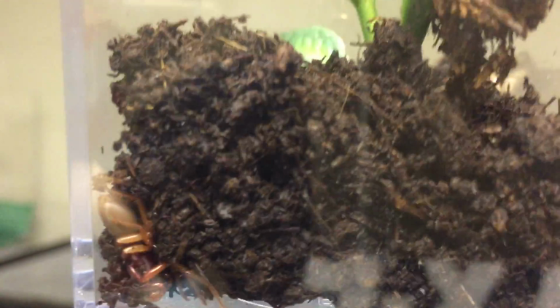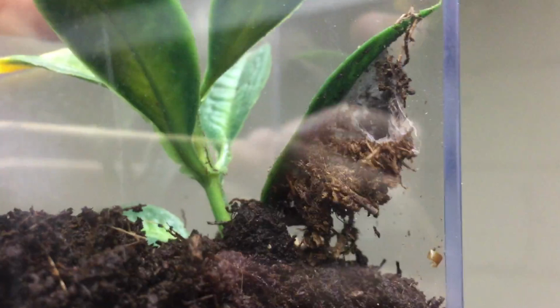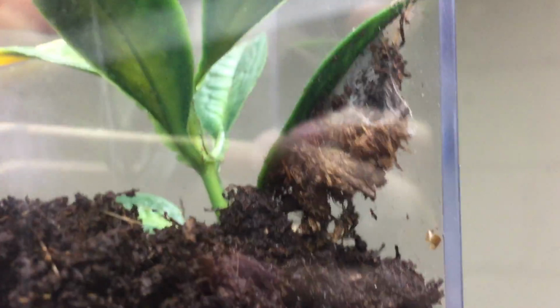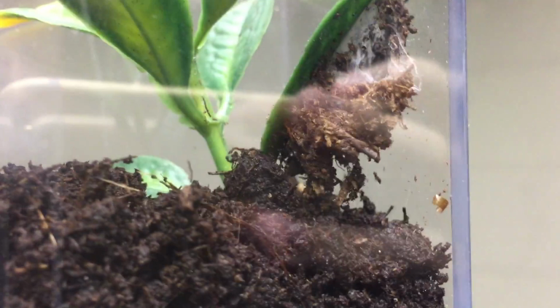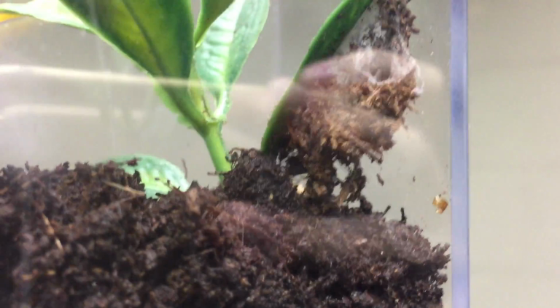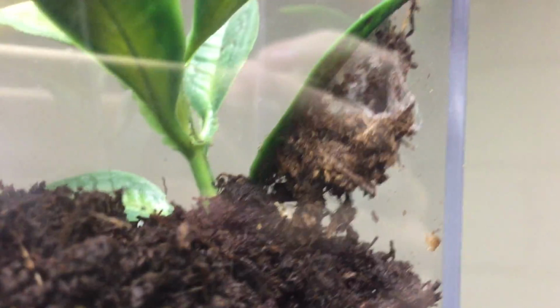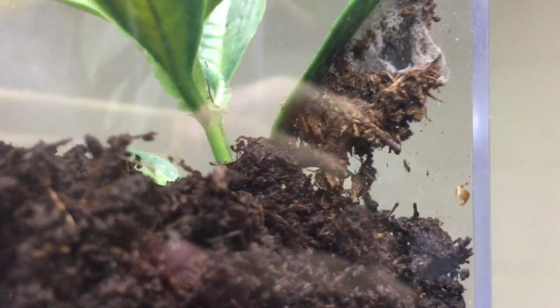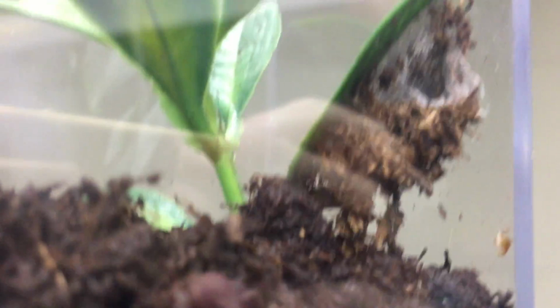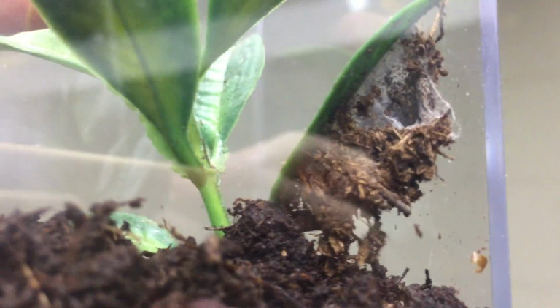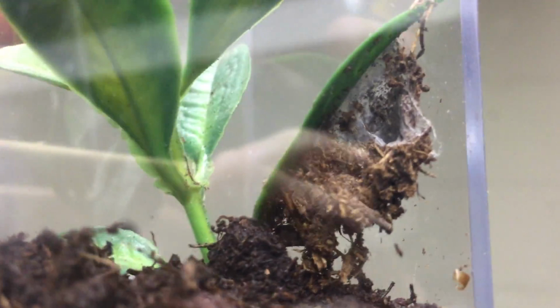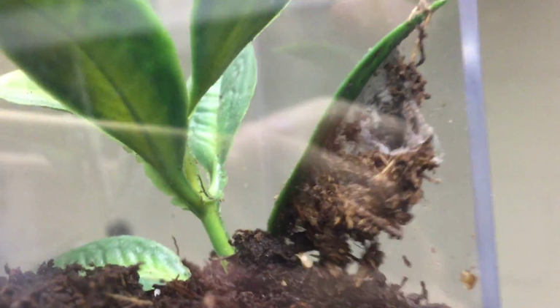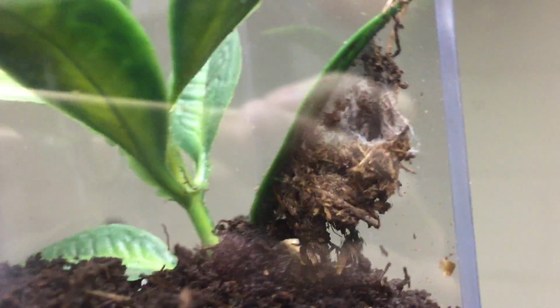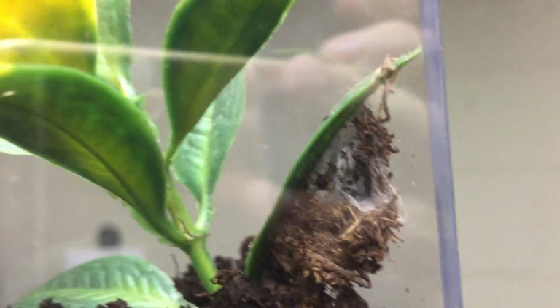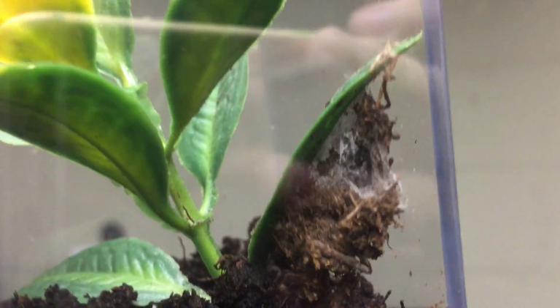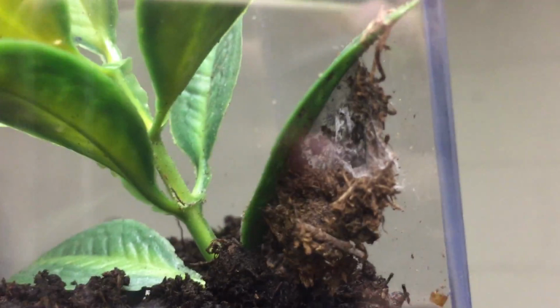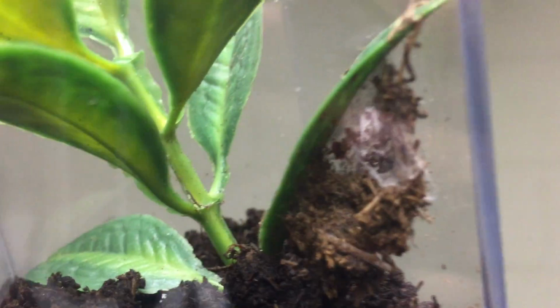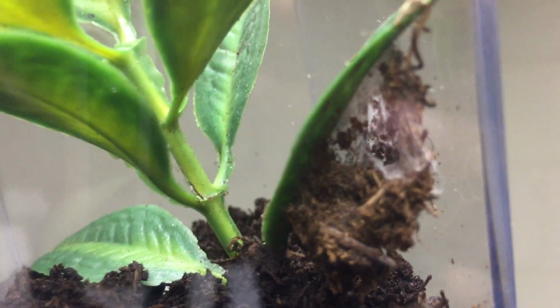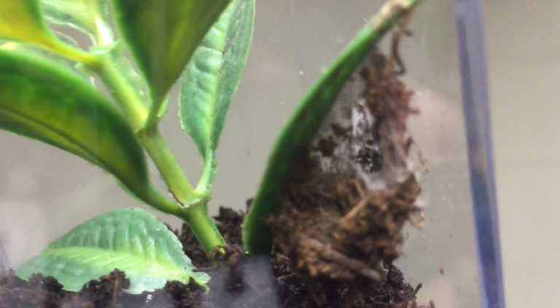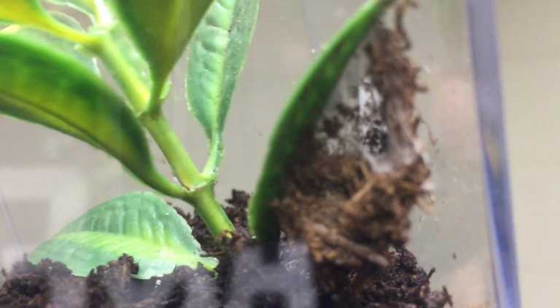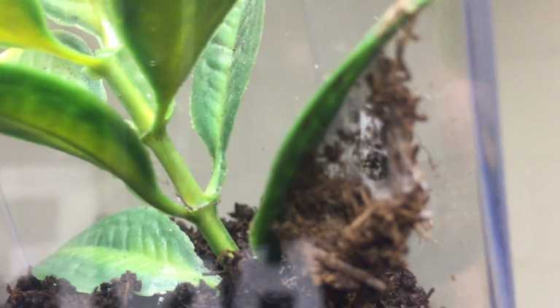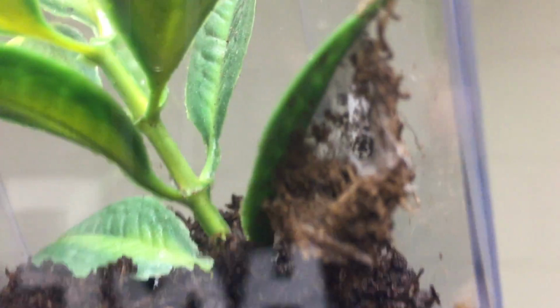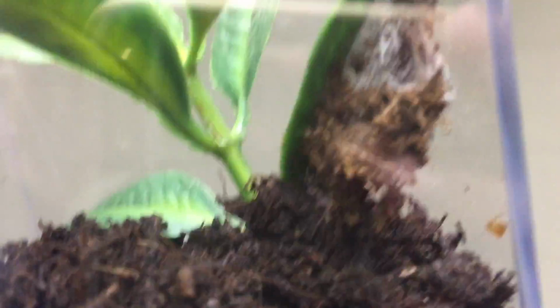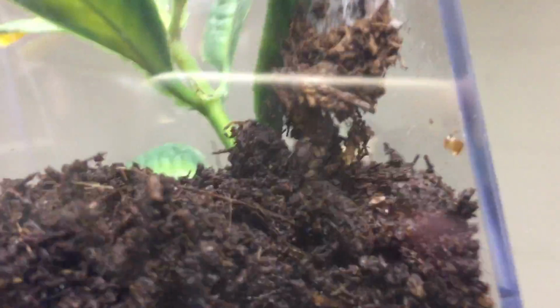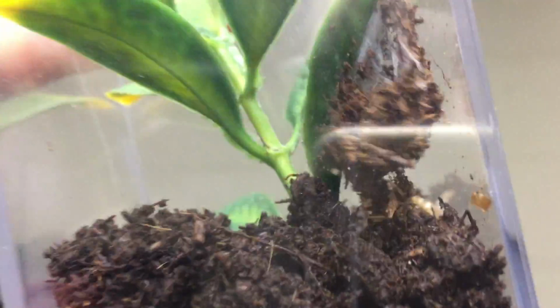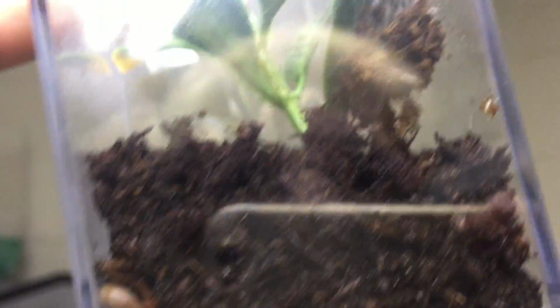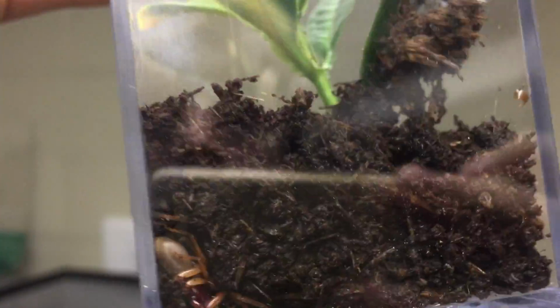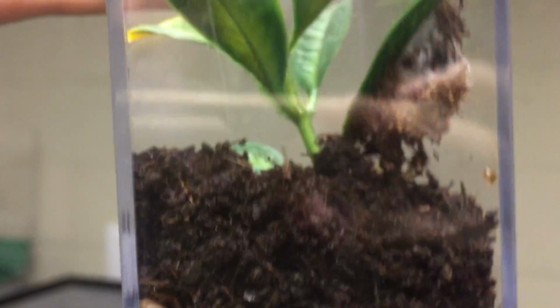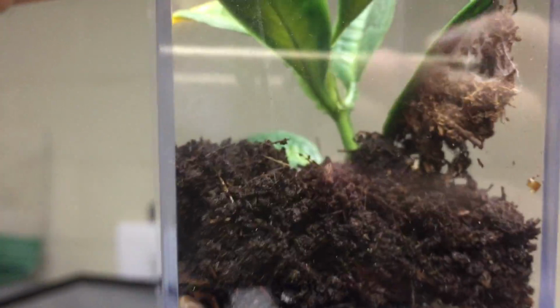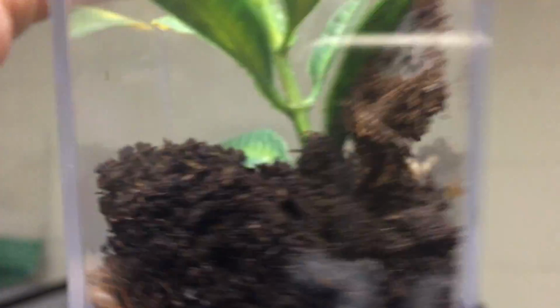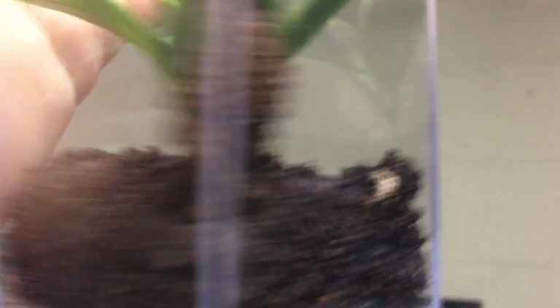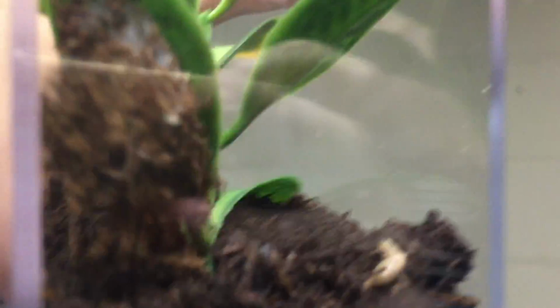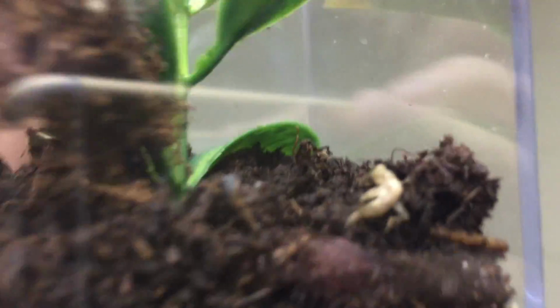They use their silk to strengthen their homes, which are usually built under rocks, moss, or tree bark. In this case, mine built it under the fake plastic leaves.